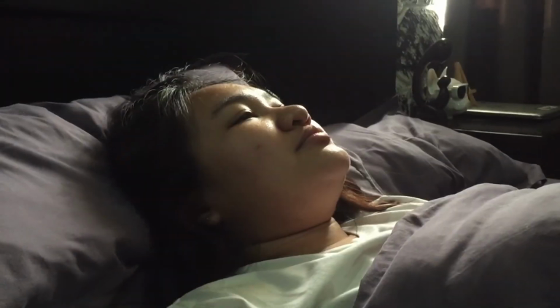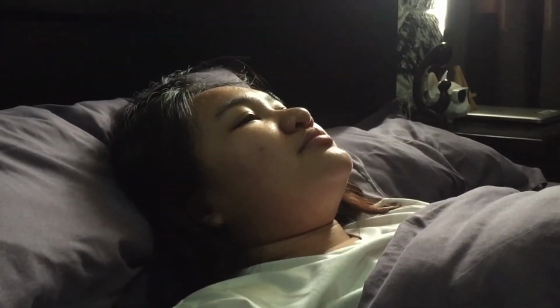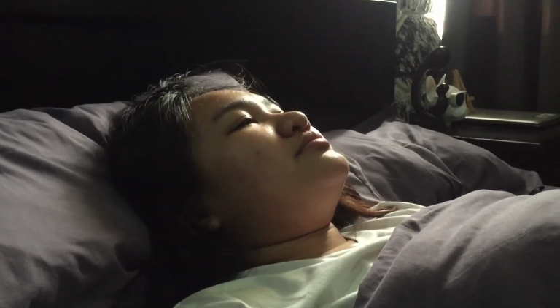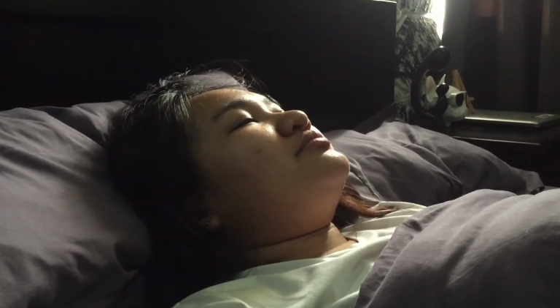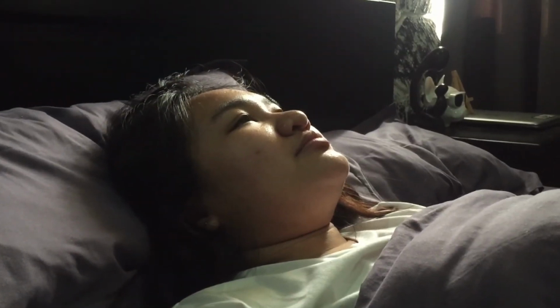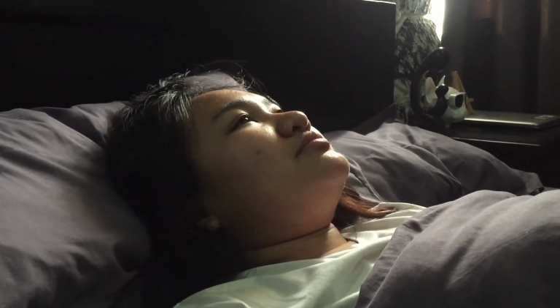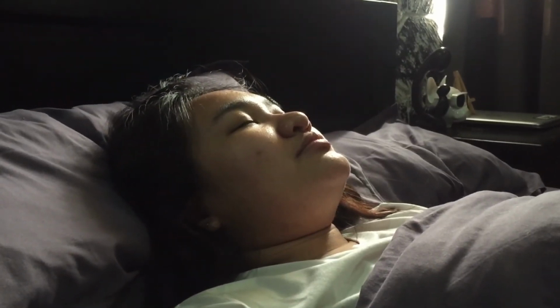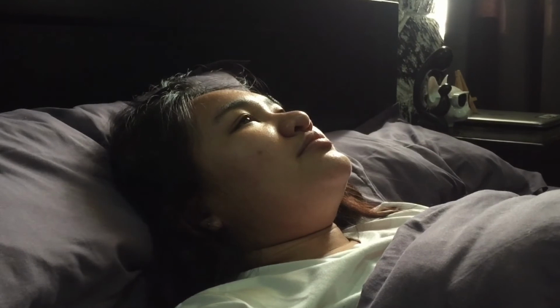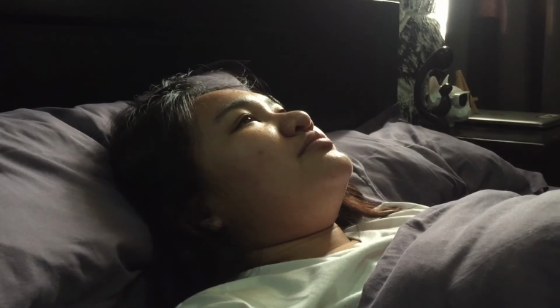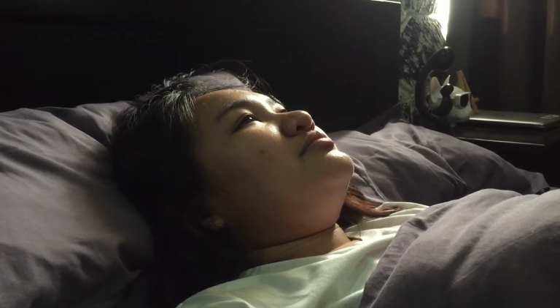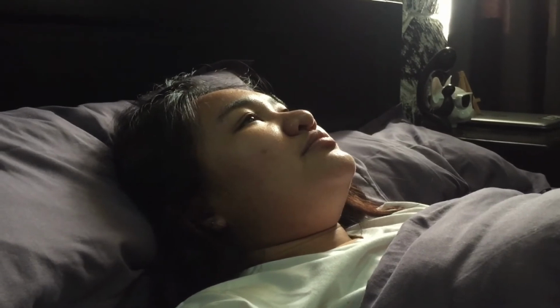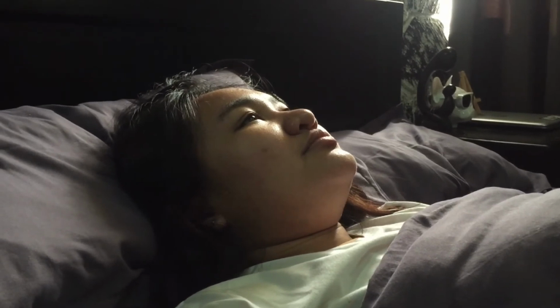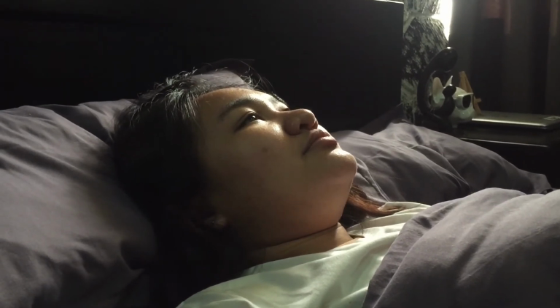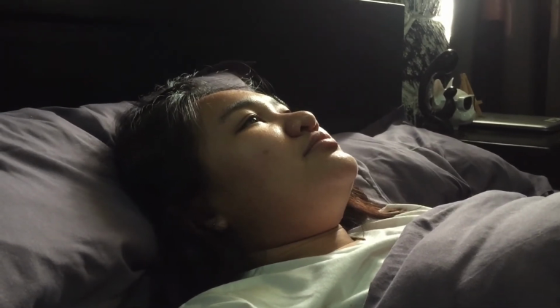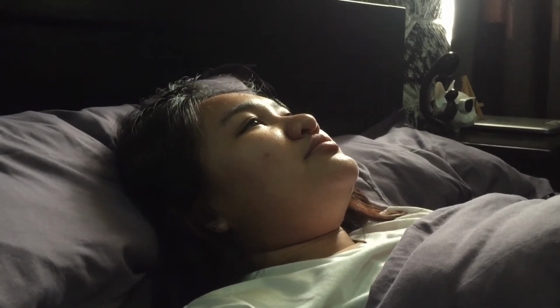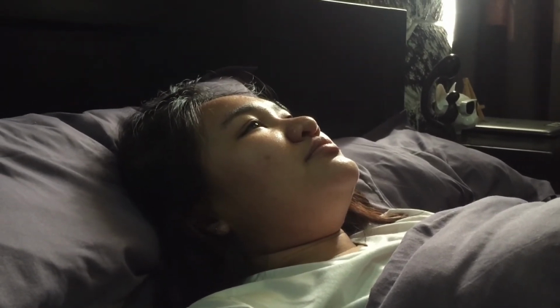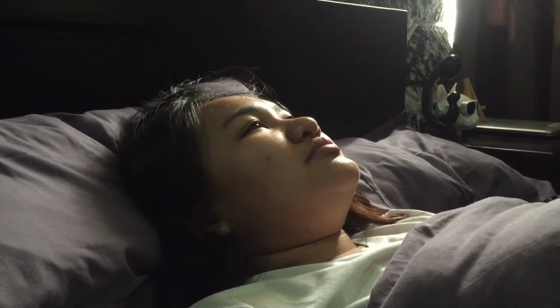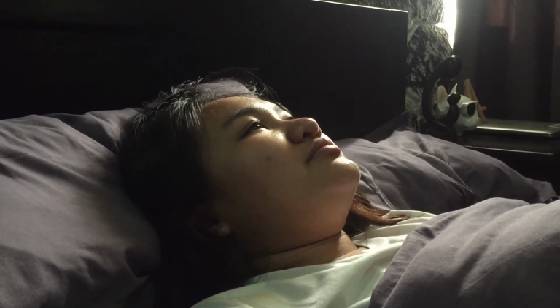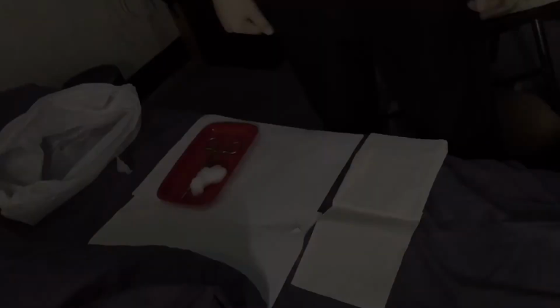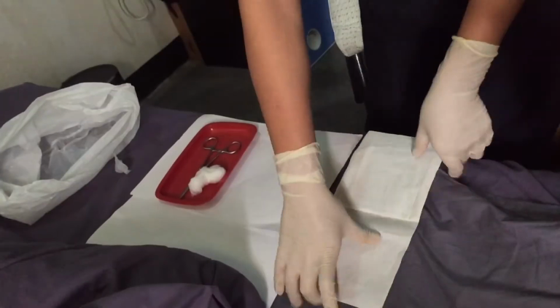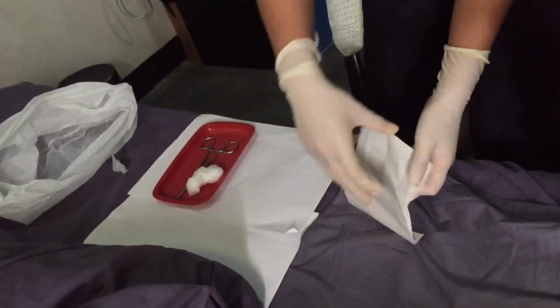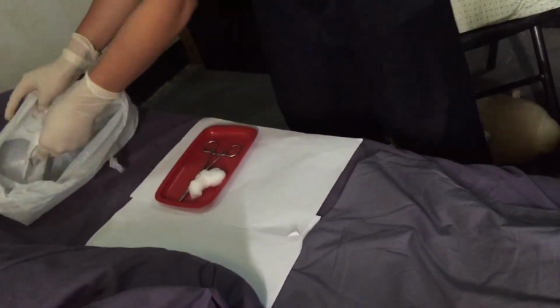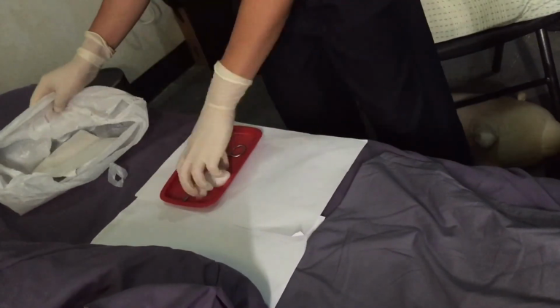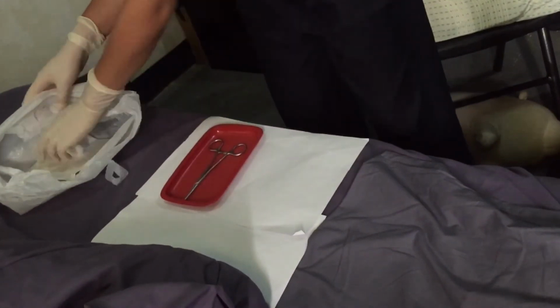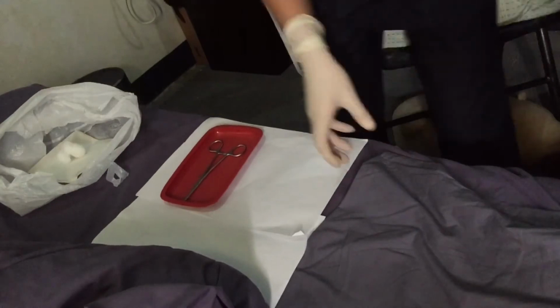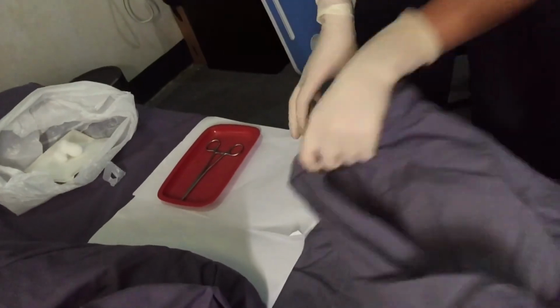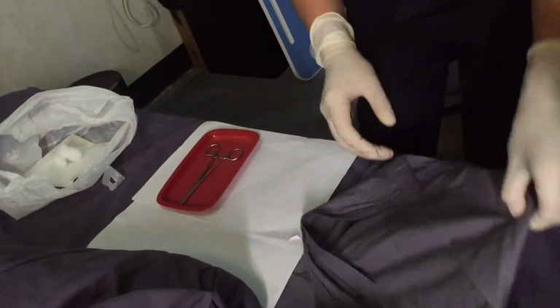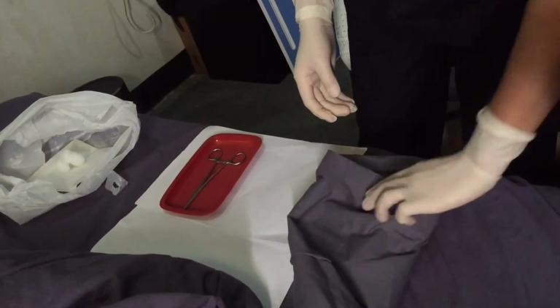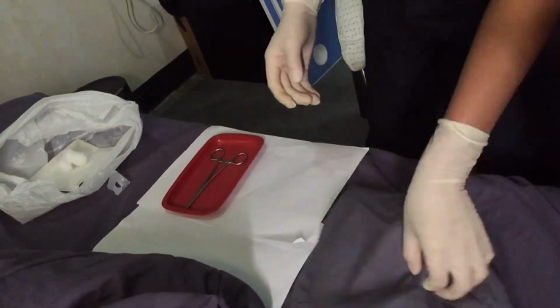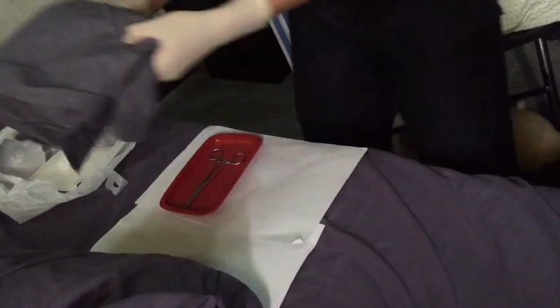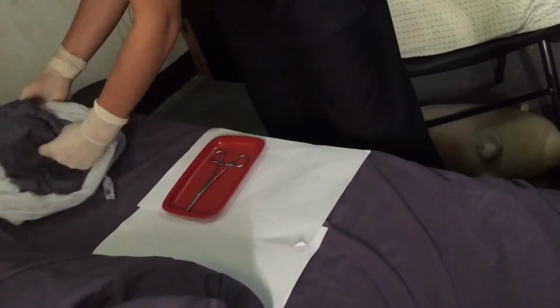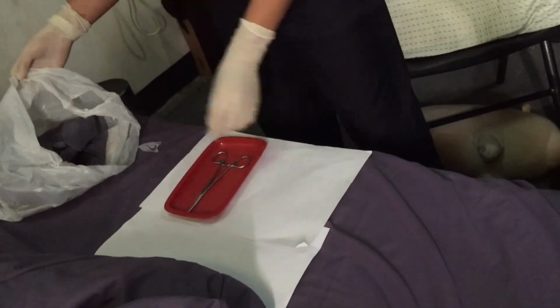Assess the patient and provide comfort. Then discard solid materials.